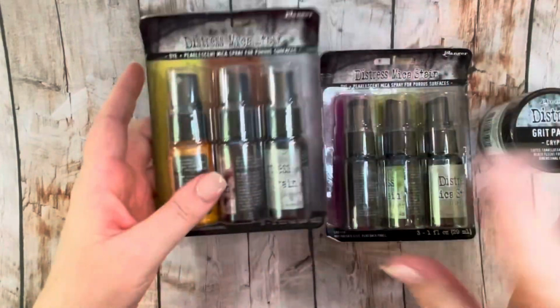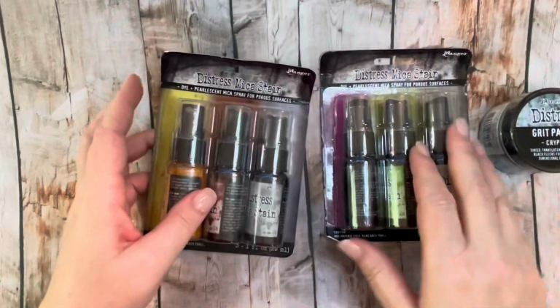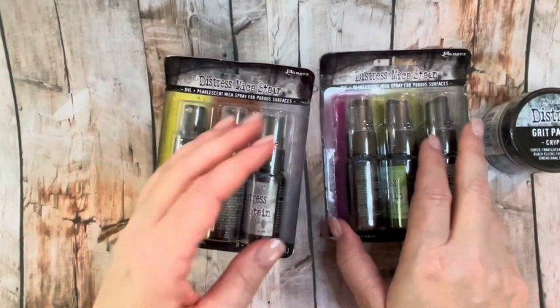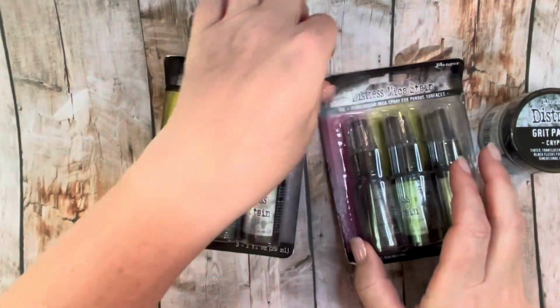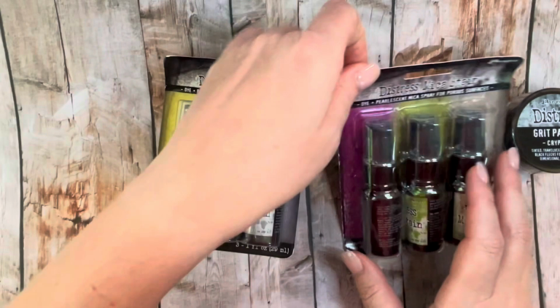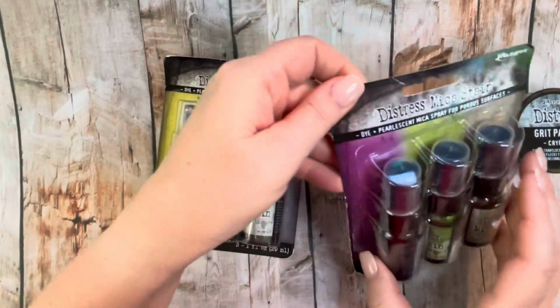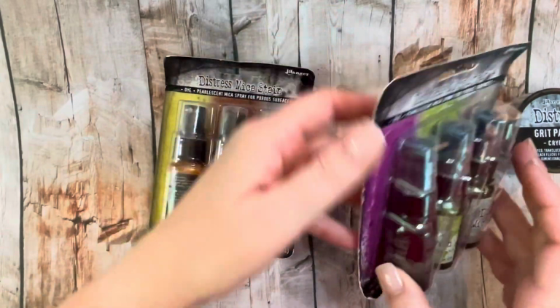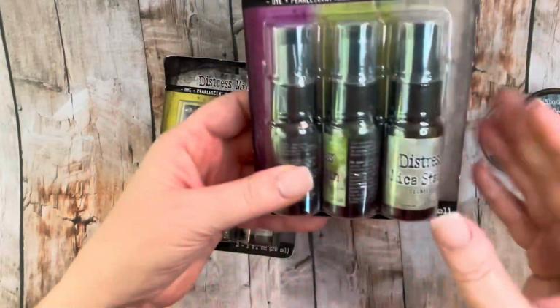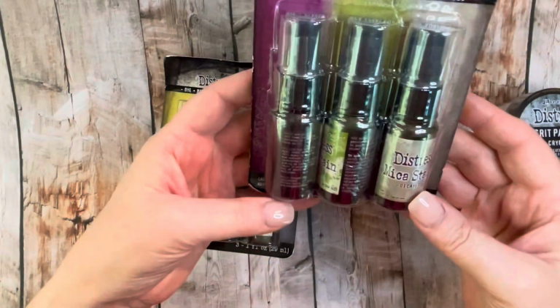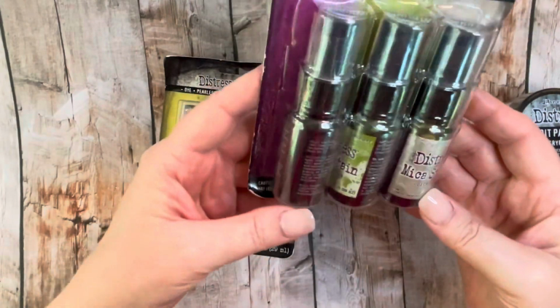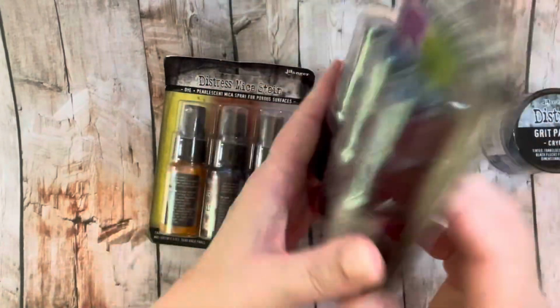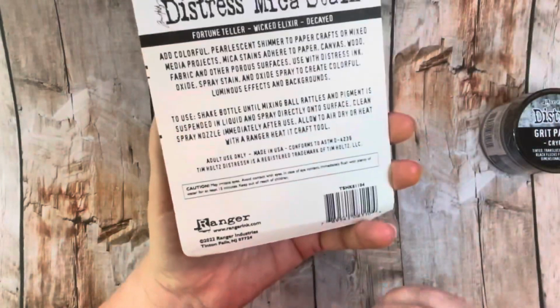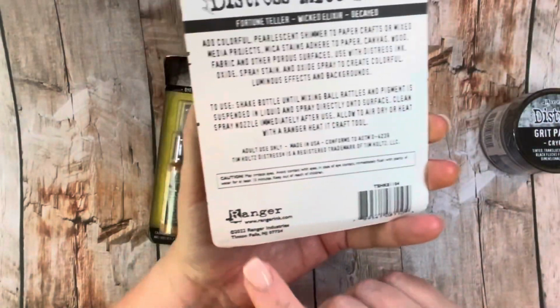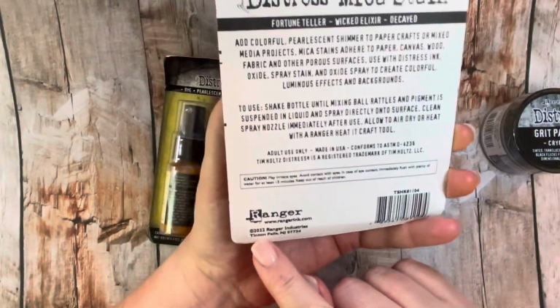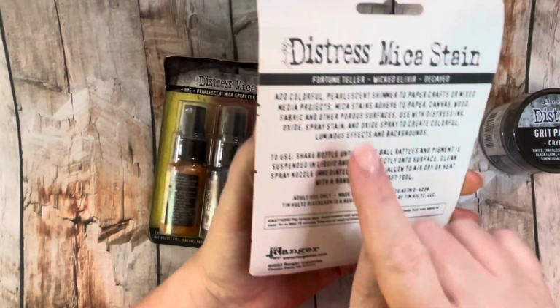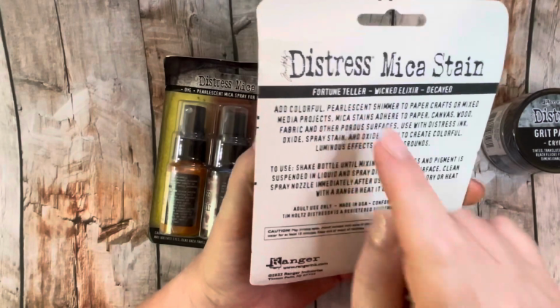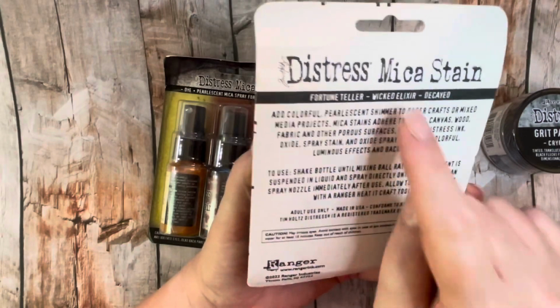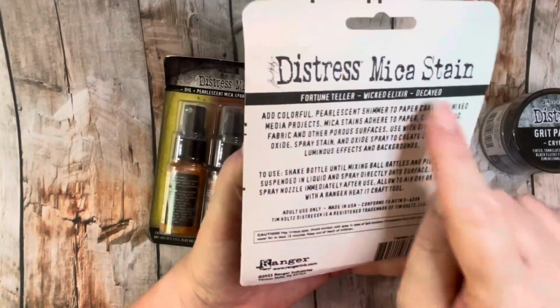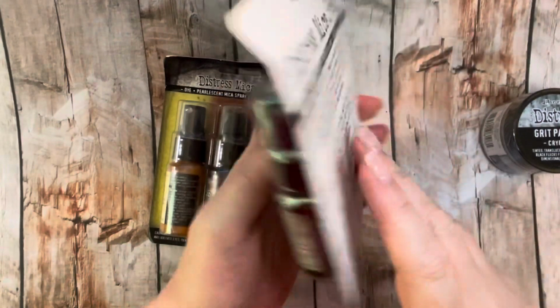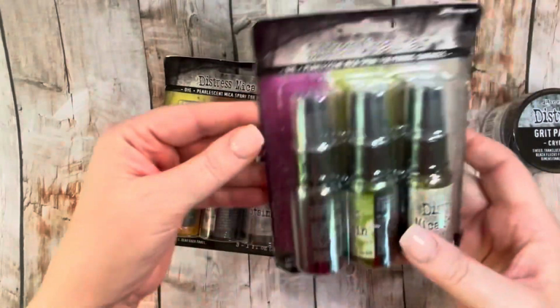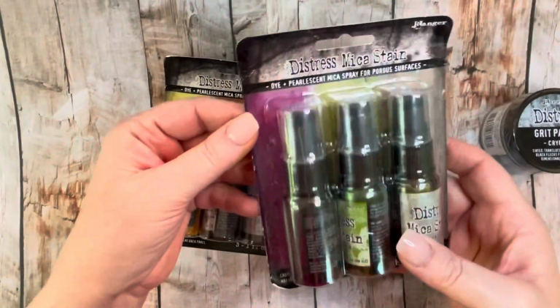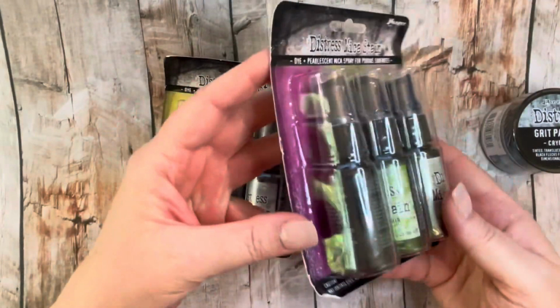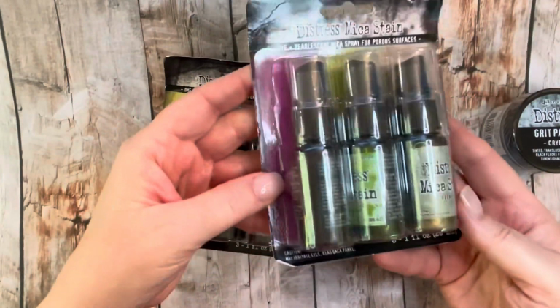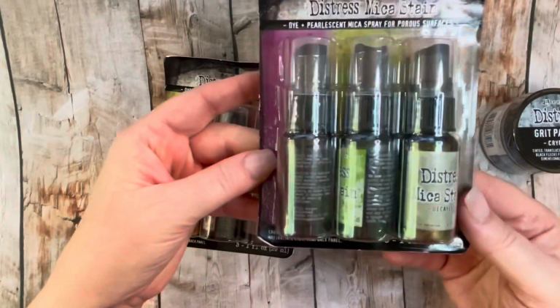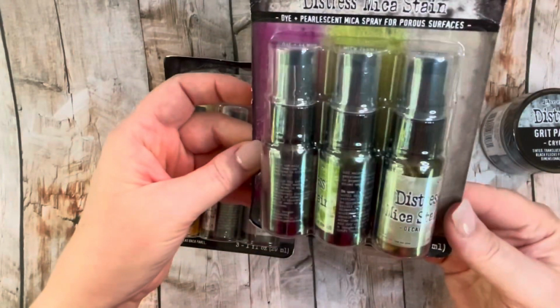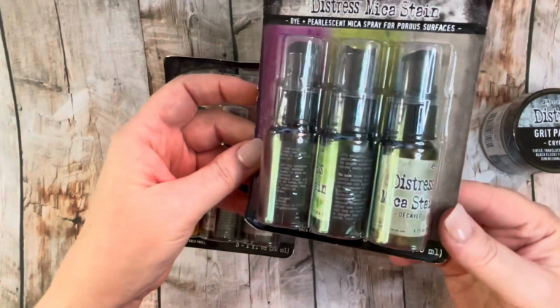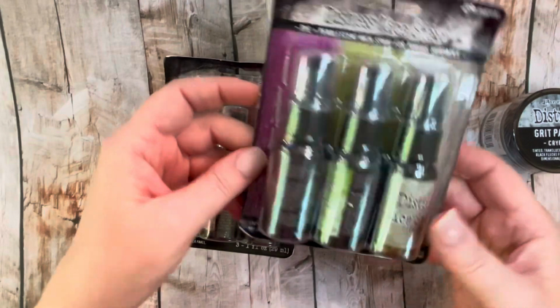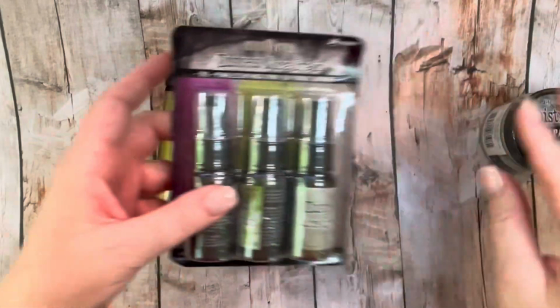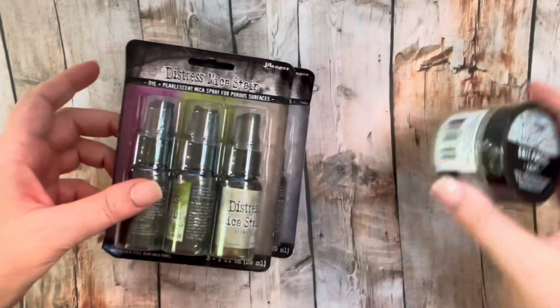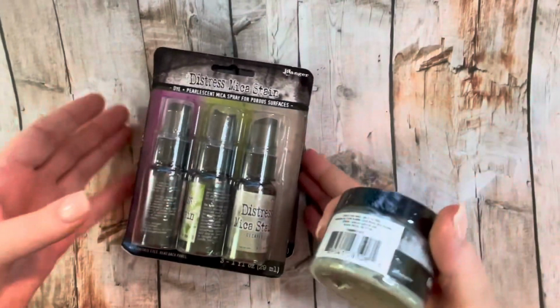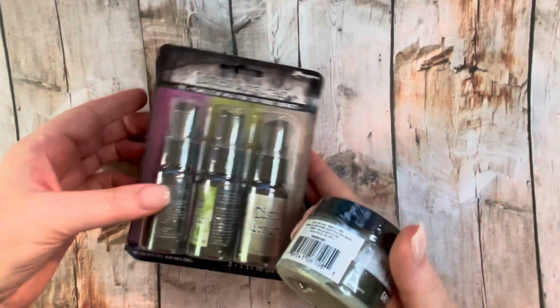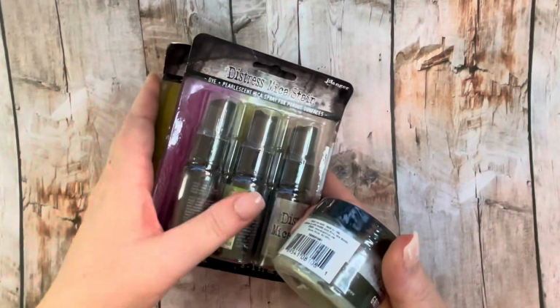This one's packaging kind of busted open, but this is the other Halloween 2022 set: Fortune Teller, Wicked Elixir, and Decayed. Those are really pretty colors and I'm looking forward to playing with them.